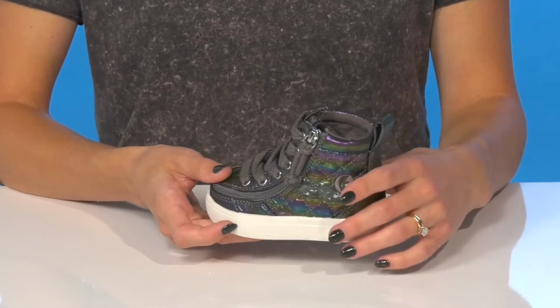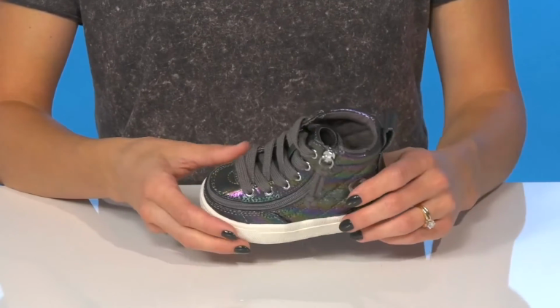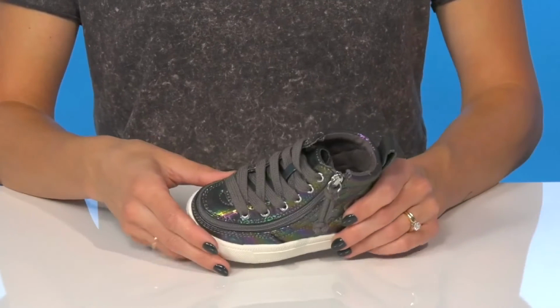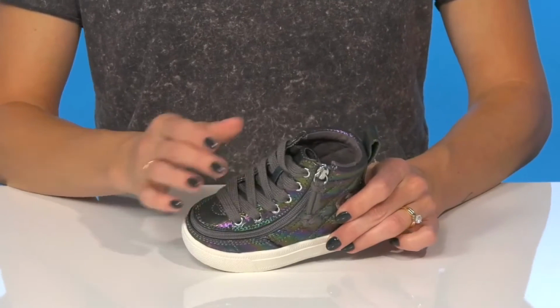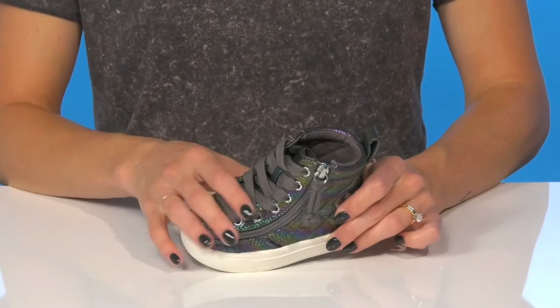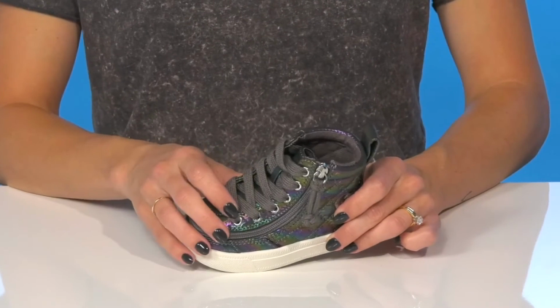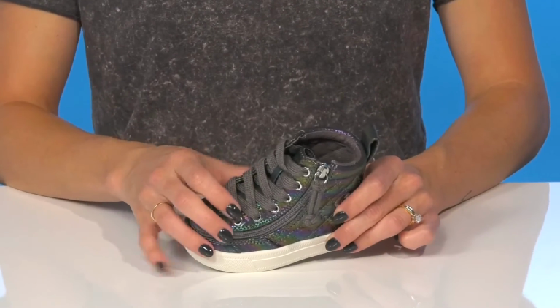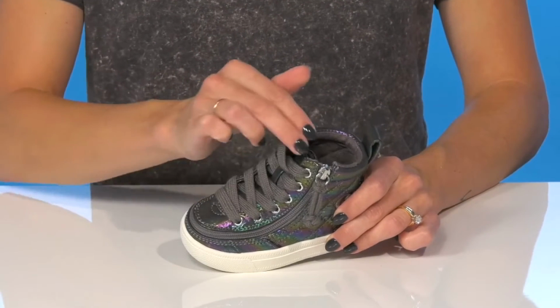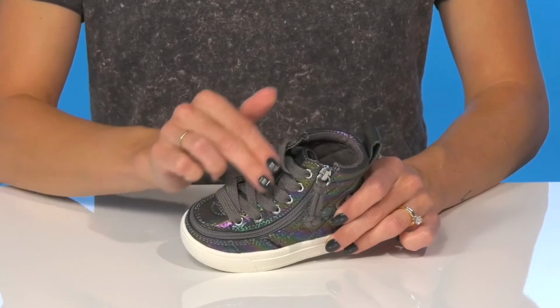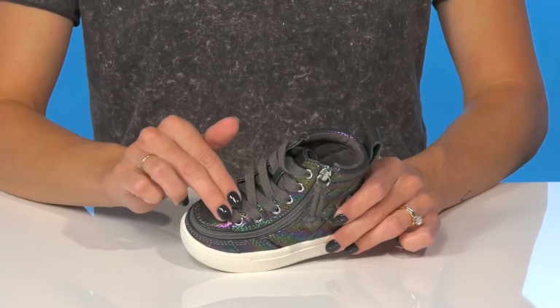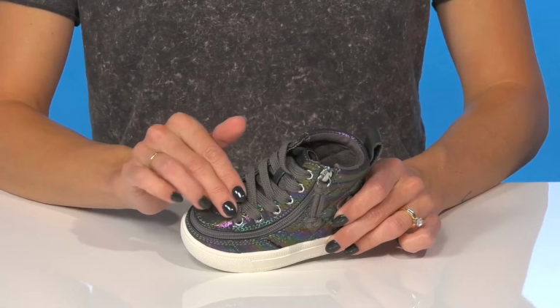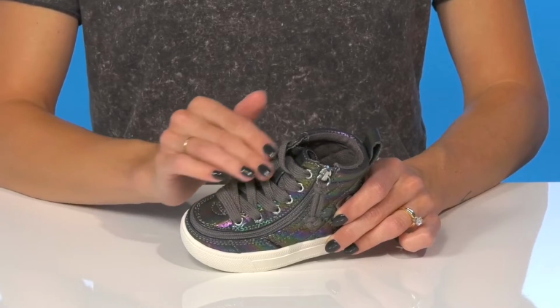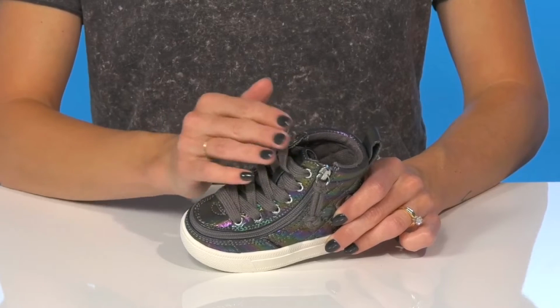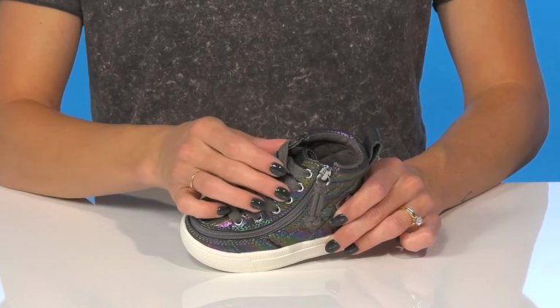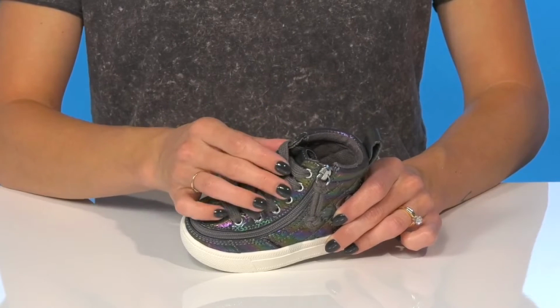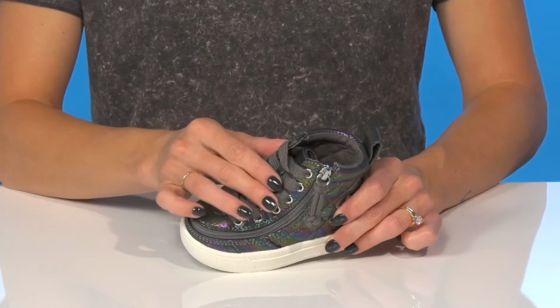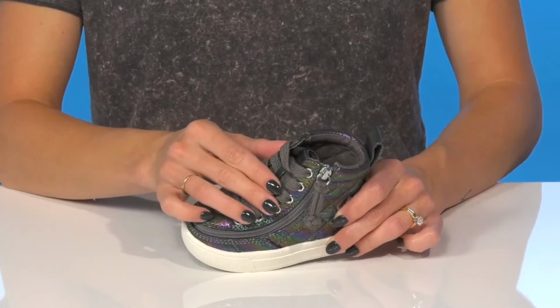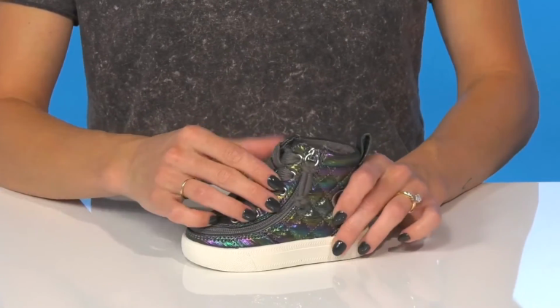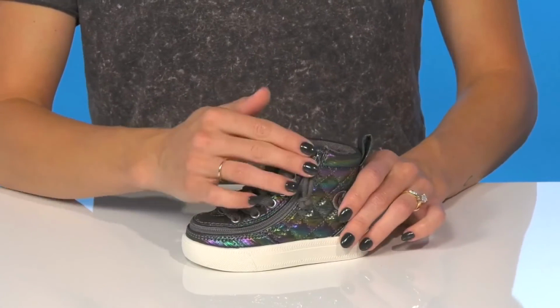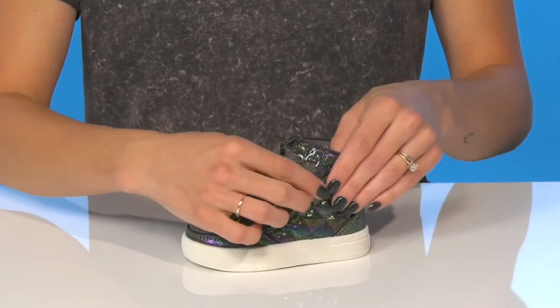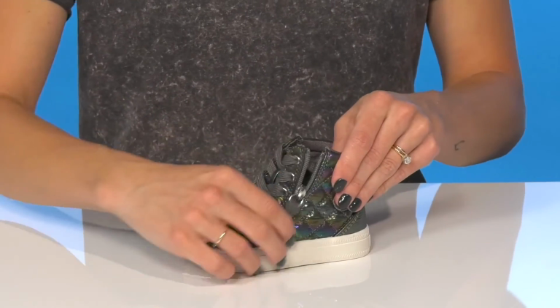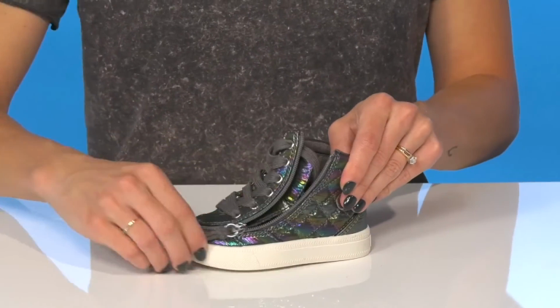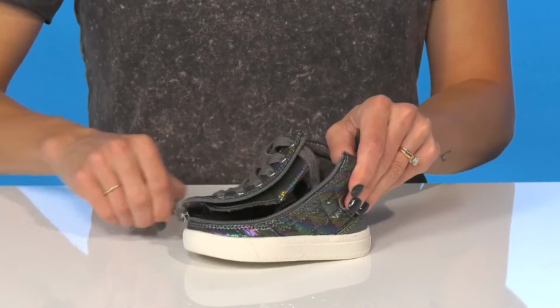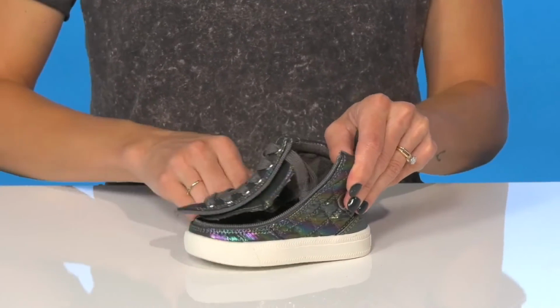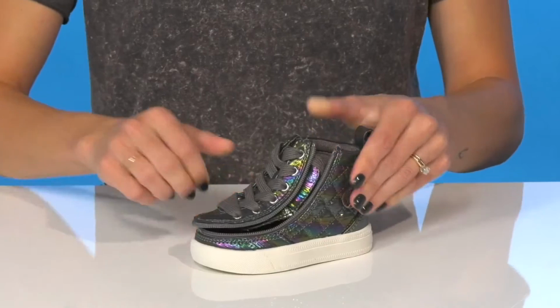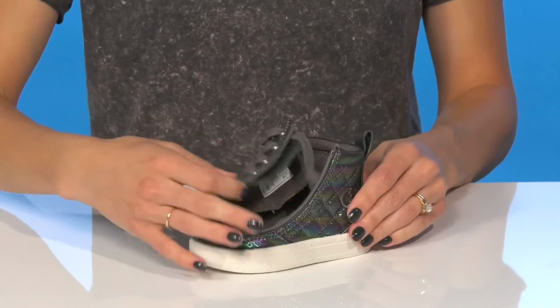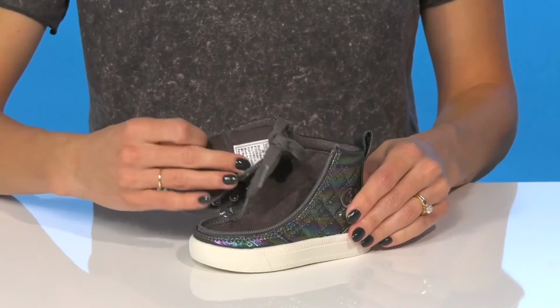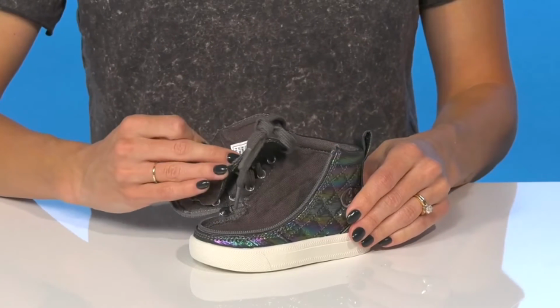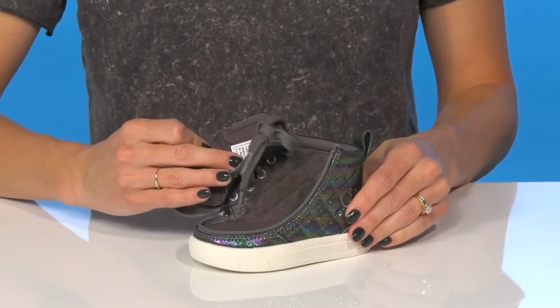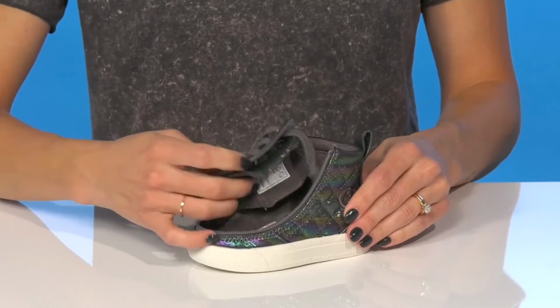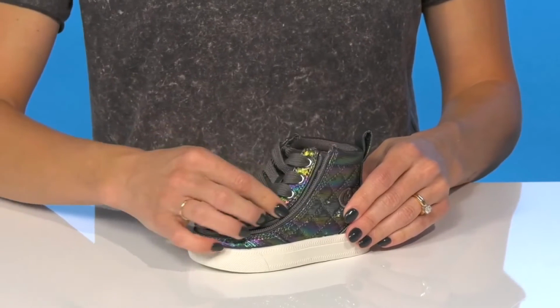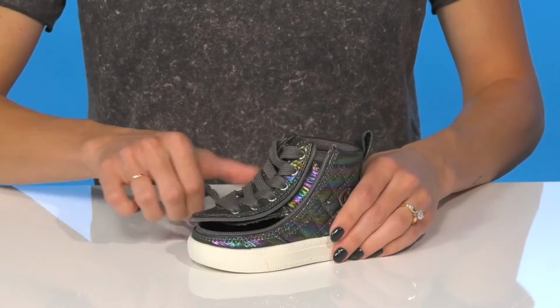My favorite feature has to be both of these closures. They offer a lace-up closure so they can get that secure and adjustable fit, but the zipper closure actually opens all the way up, giving them easy access for on and off.